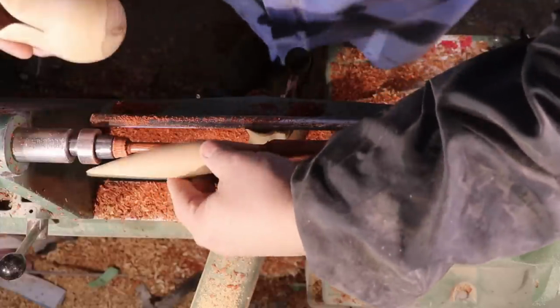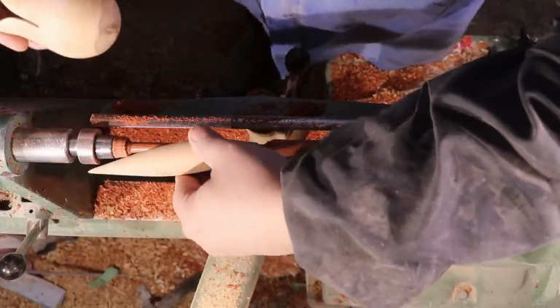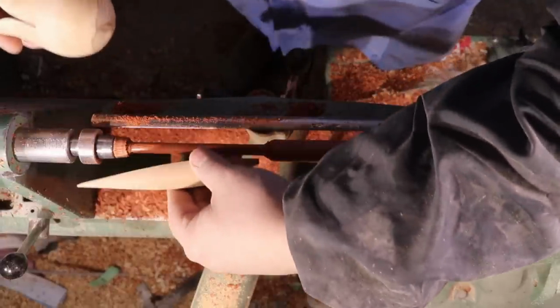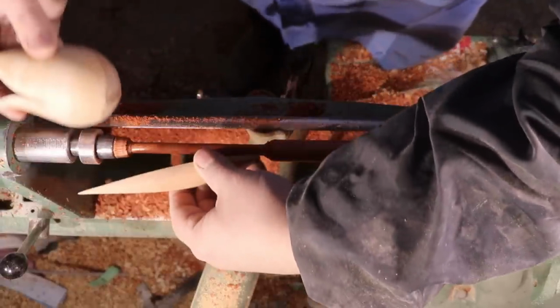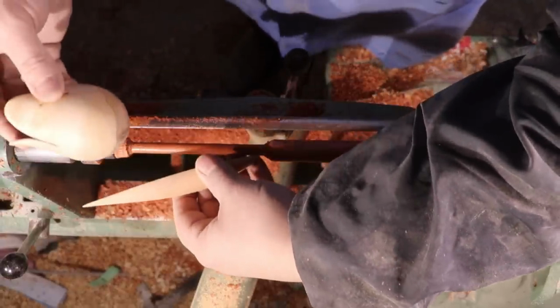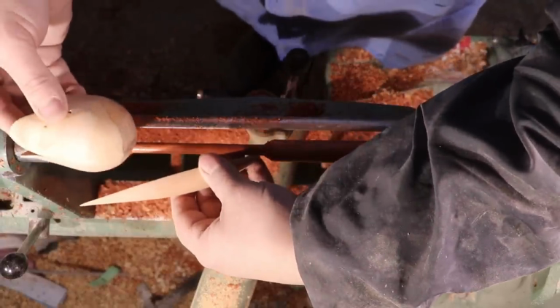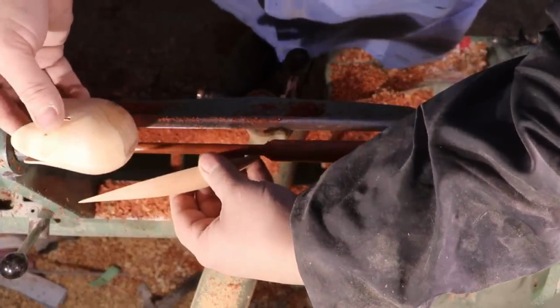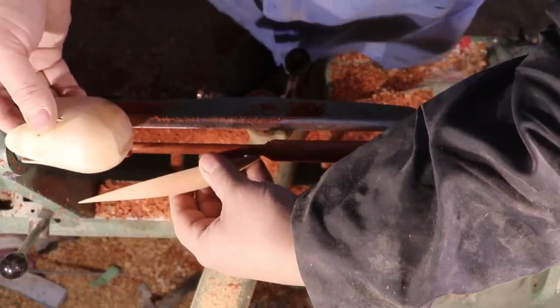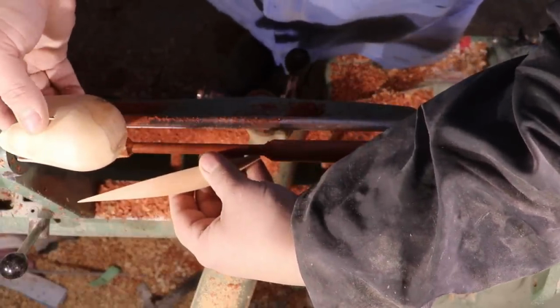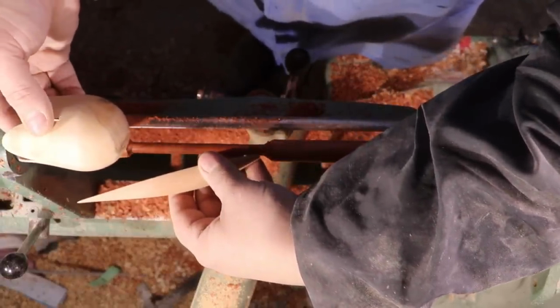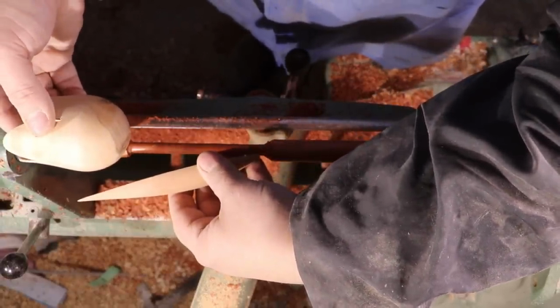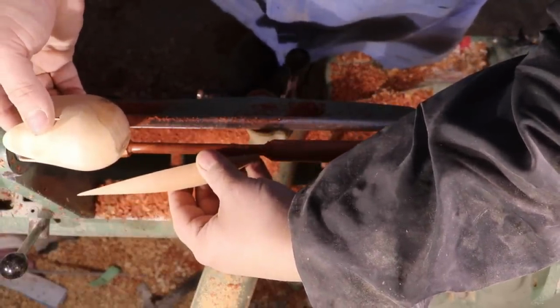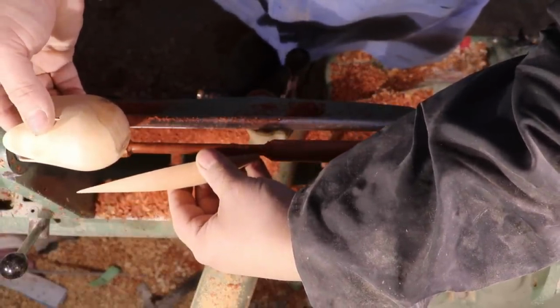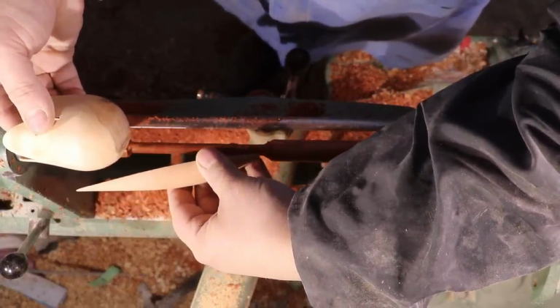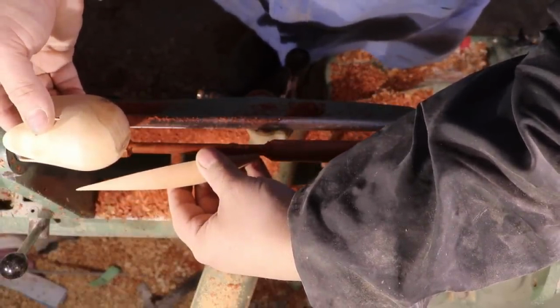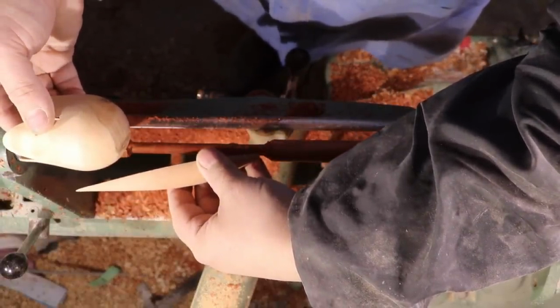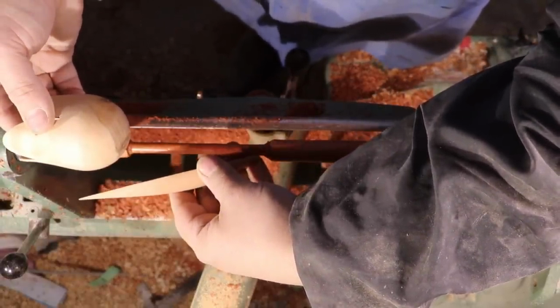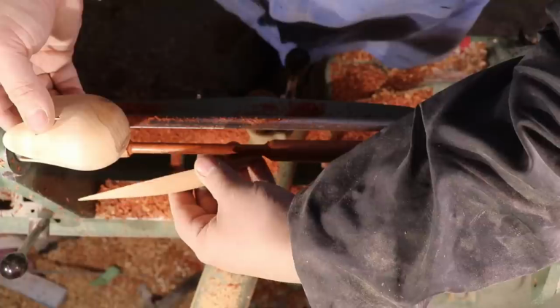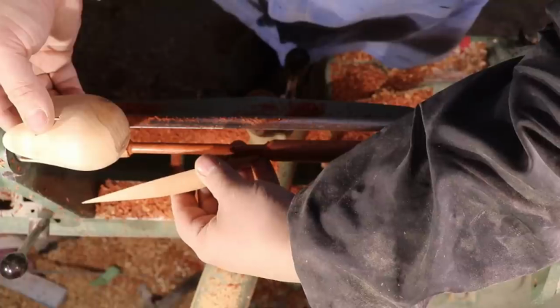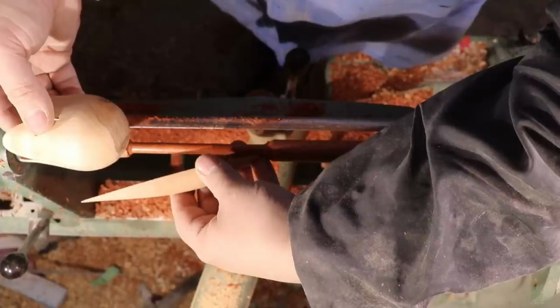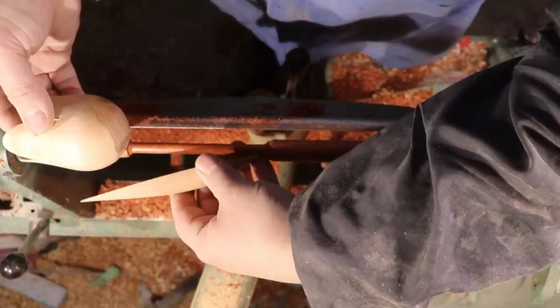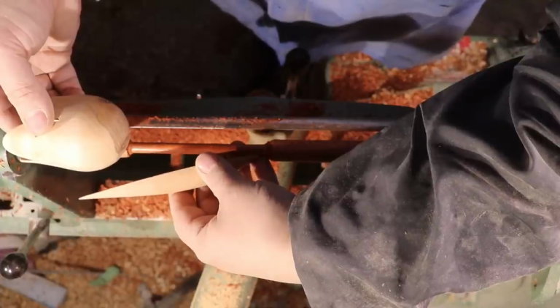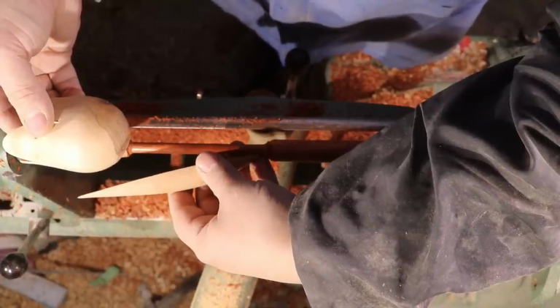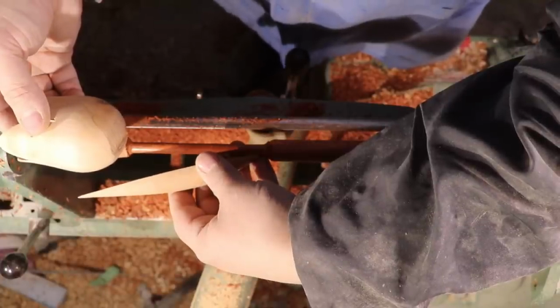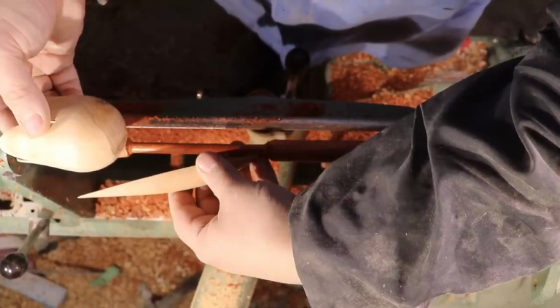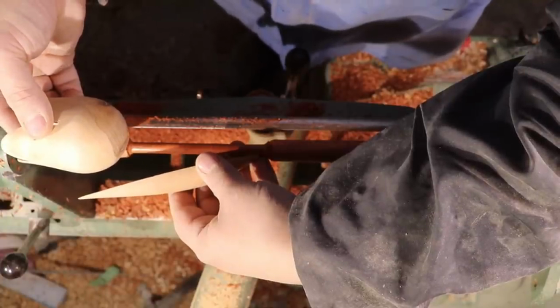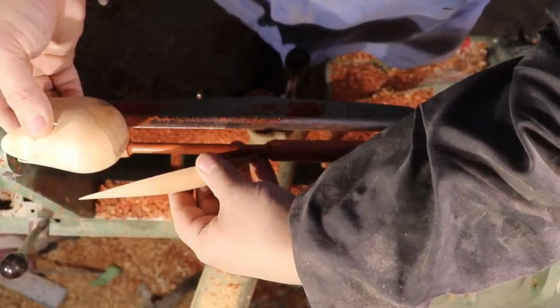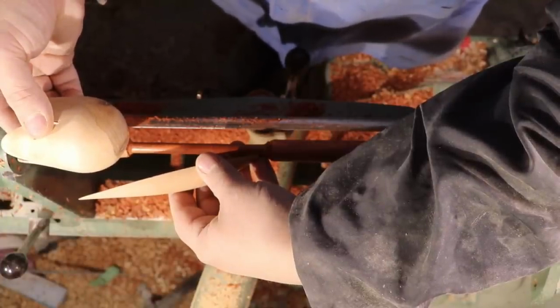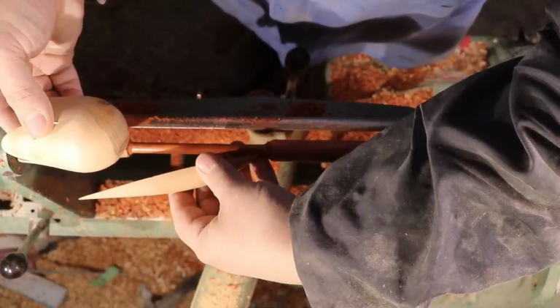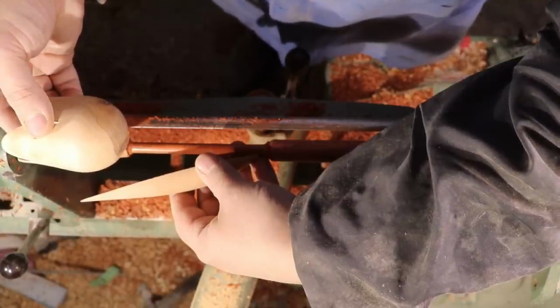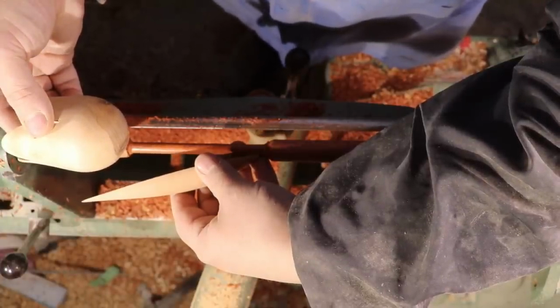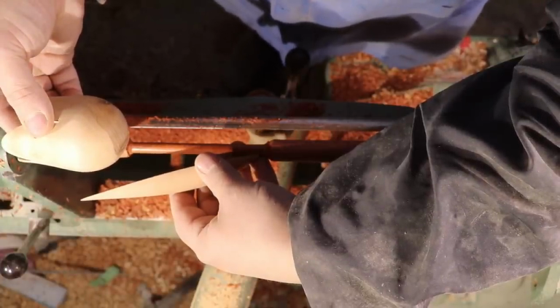Here I'm just checking the proportions of one of the leaves and the flower size to make sure I'm down small enough. I decided I had to go a little bit thinner than what I was at here.